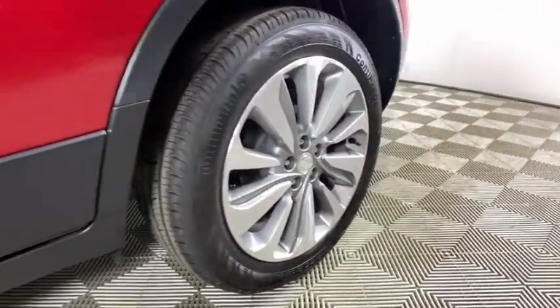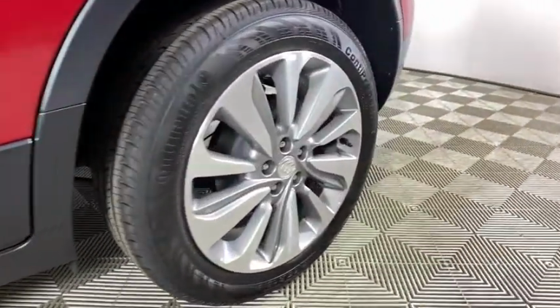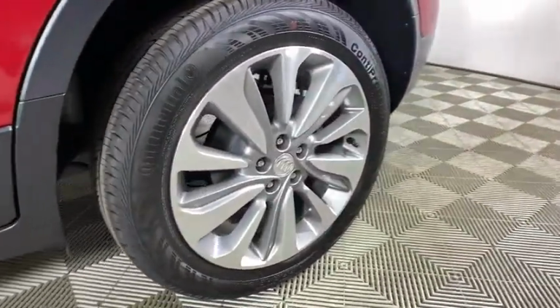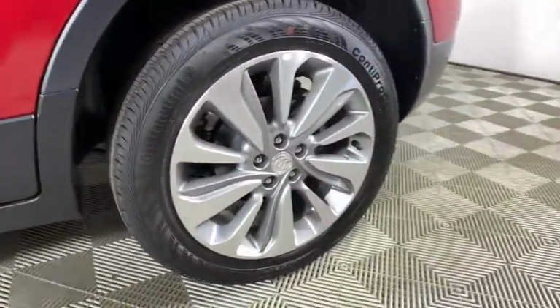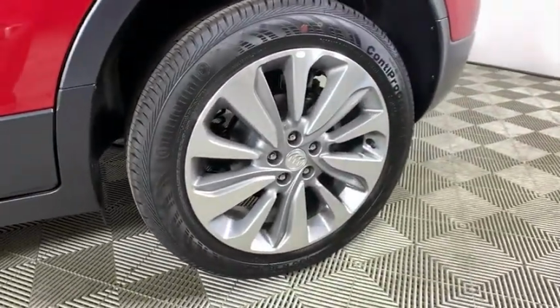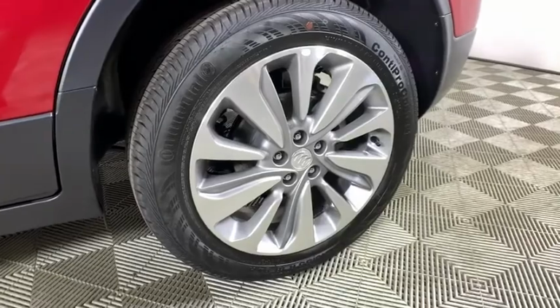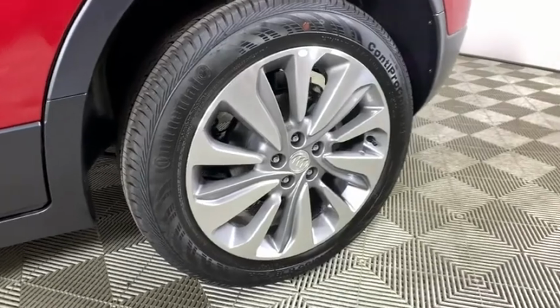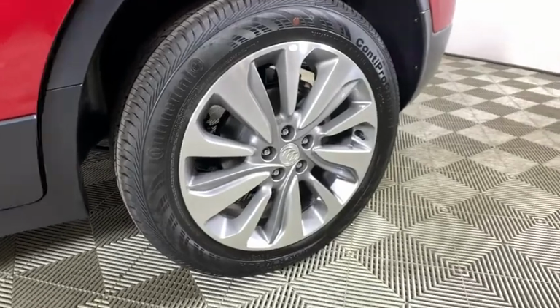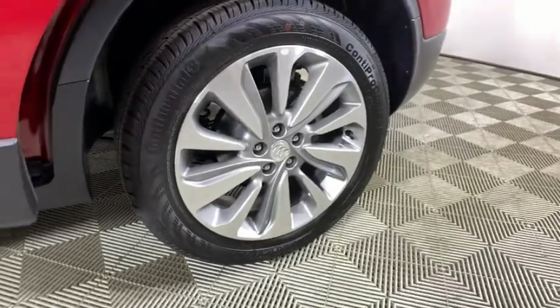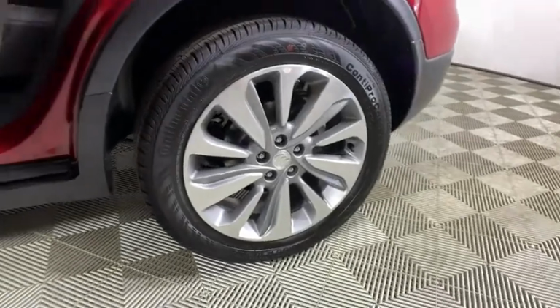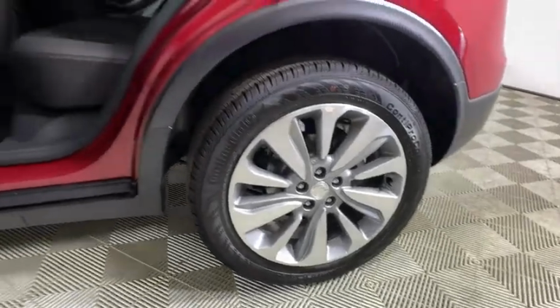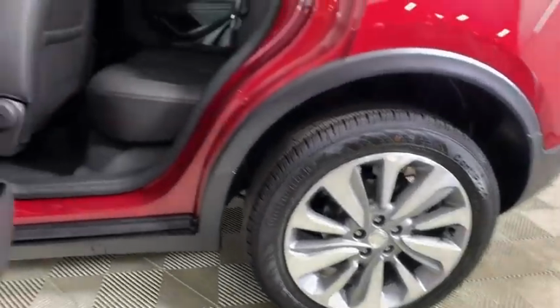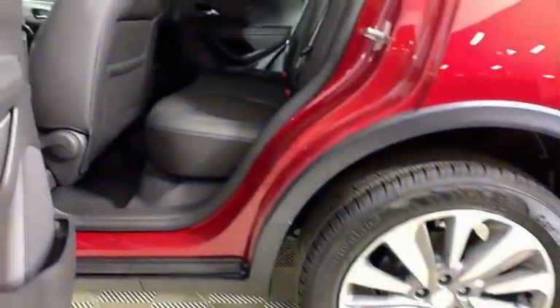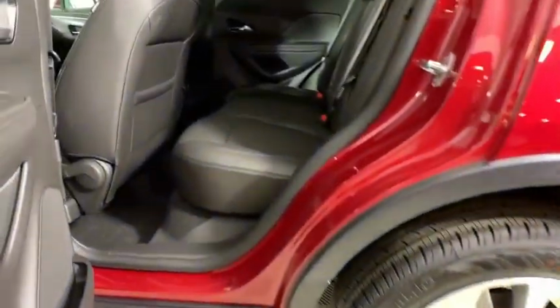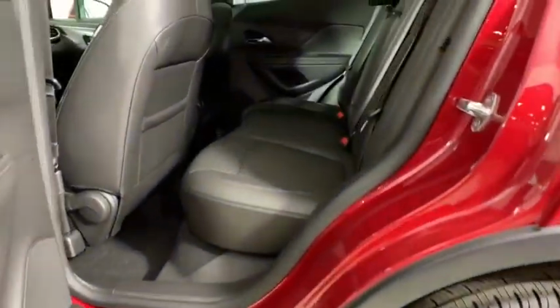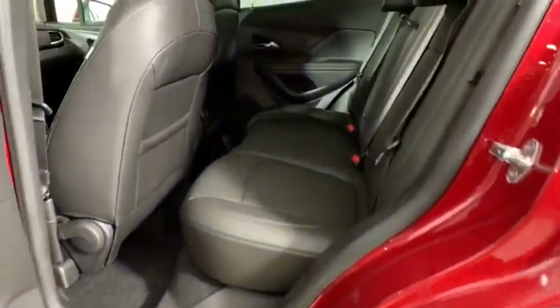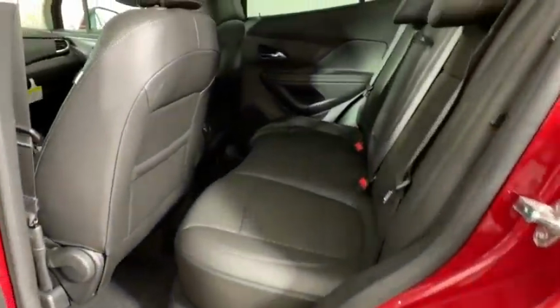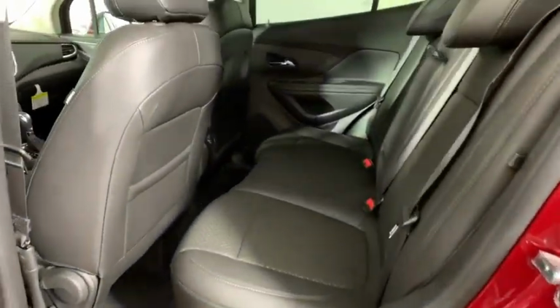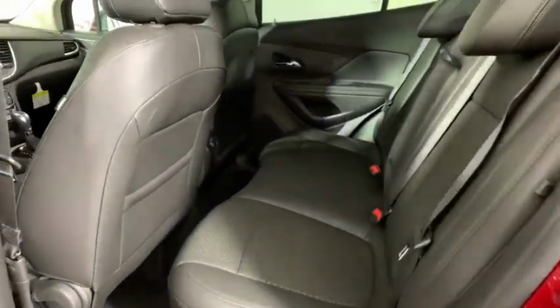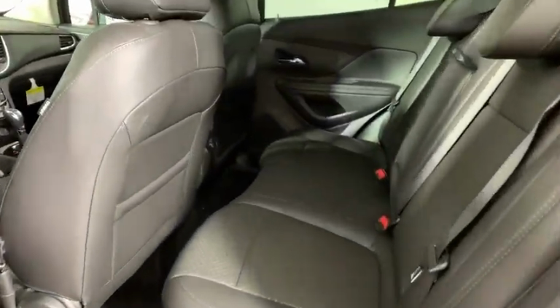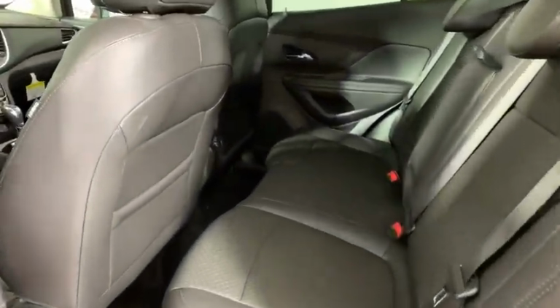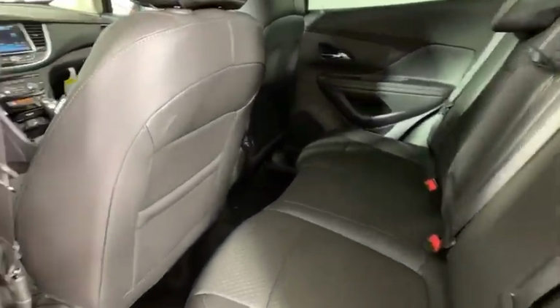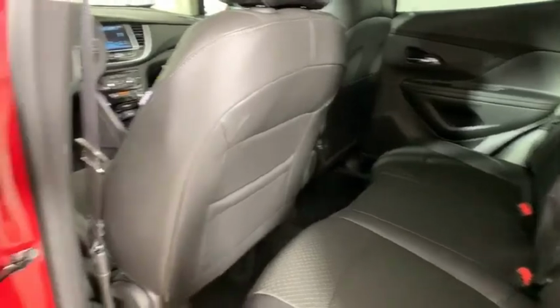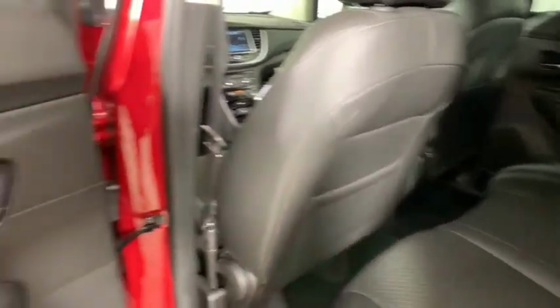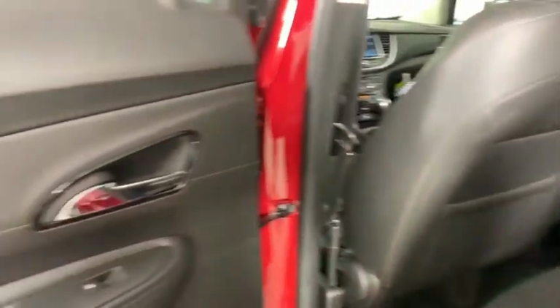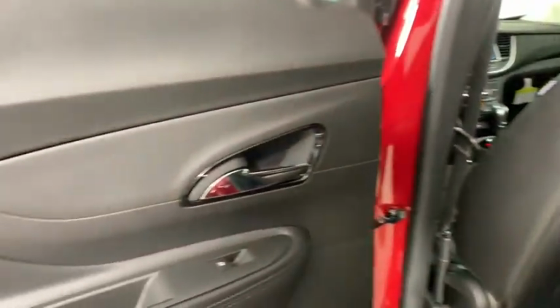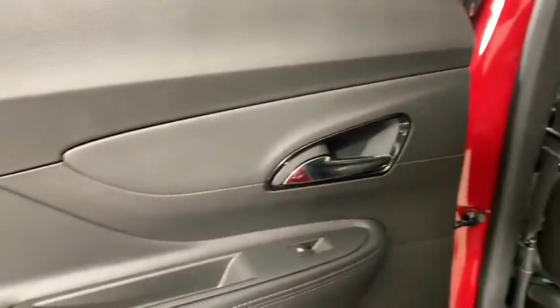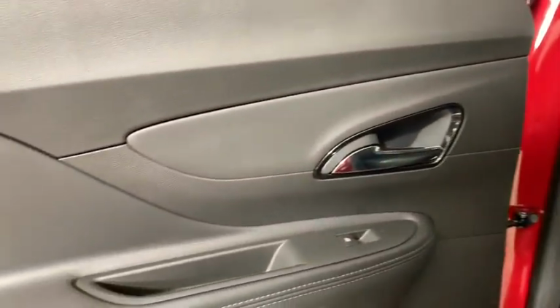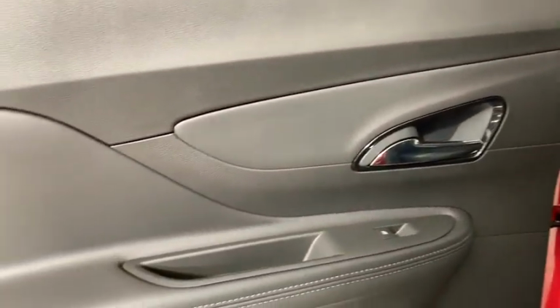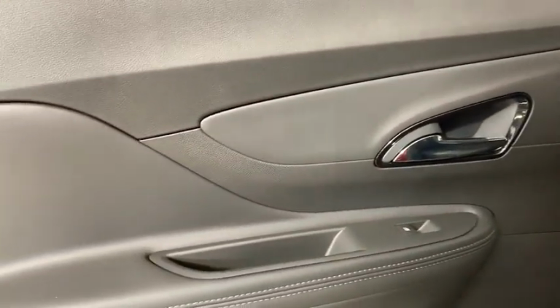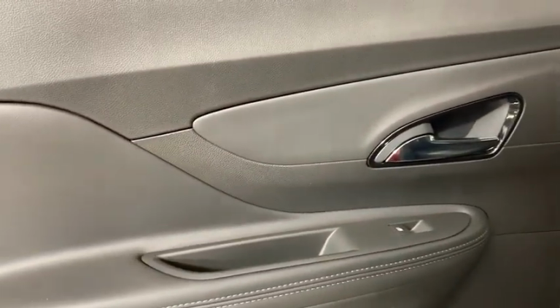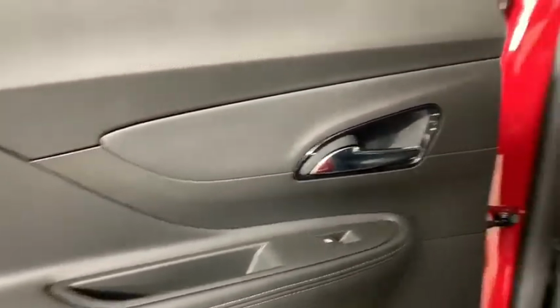Rear window defroster, trip computer, remote keyless entry, tachometer, panic alarm, brake assist, power driver's seat, rear window wiper, driver vanity mirror.